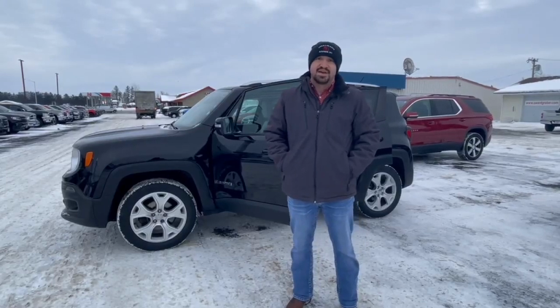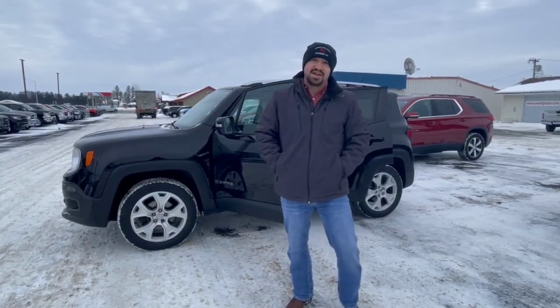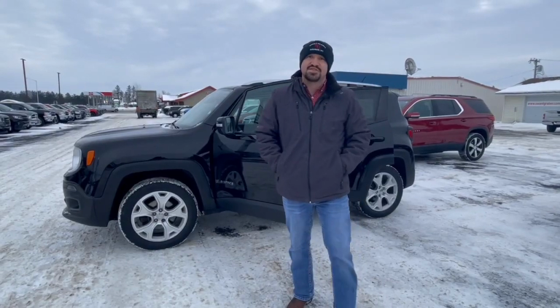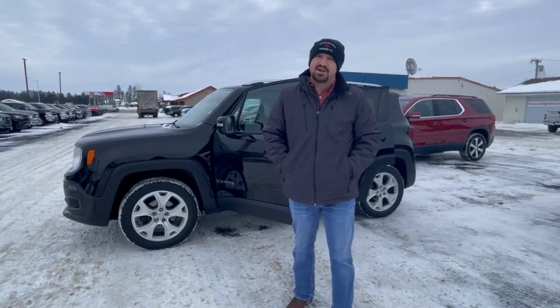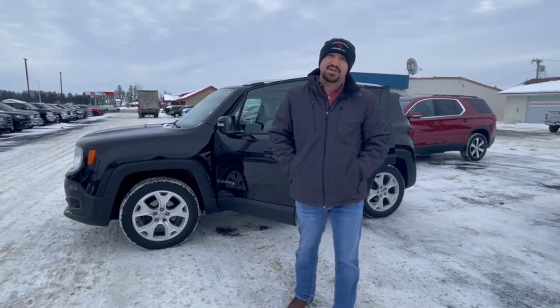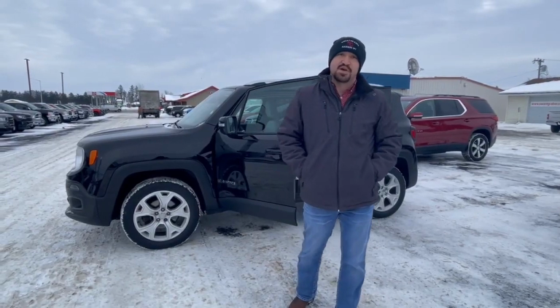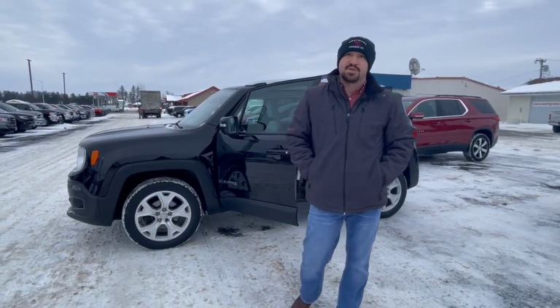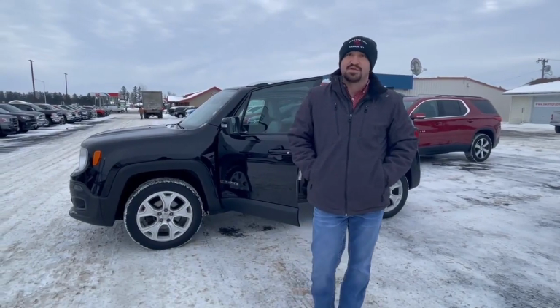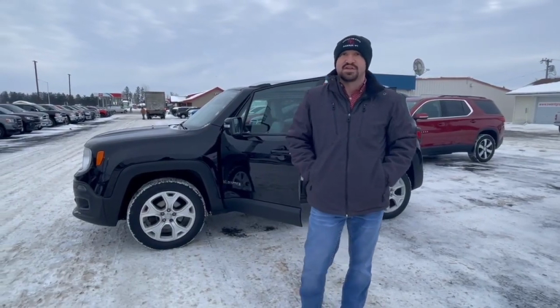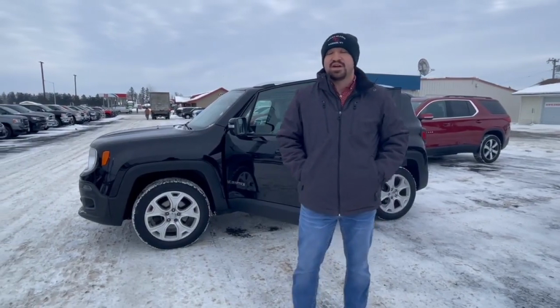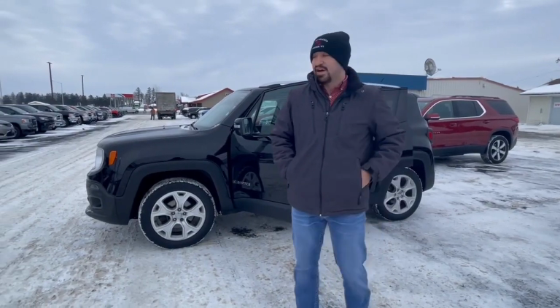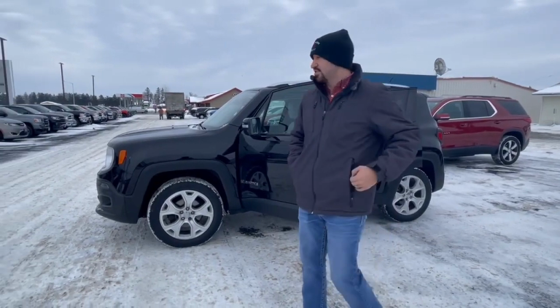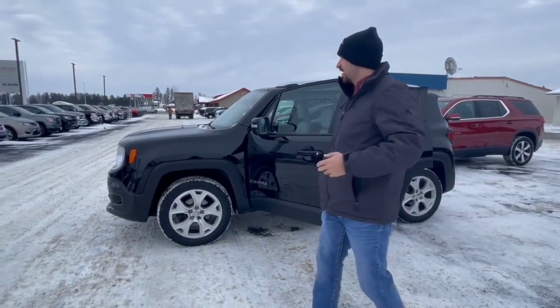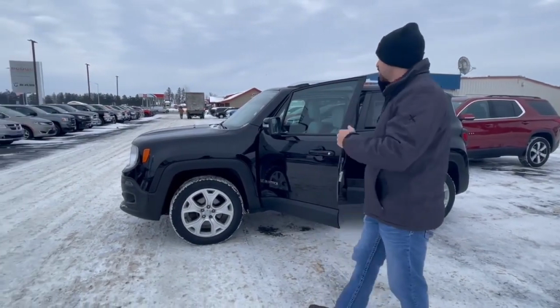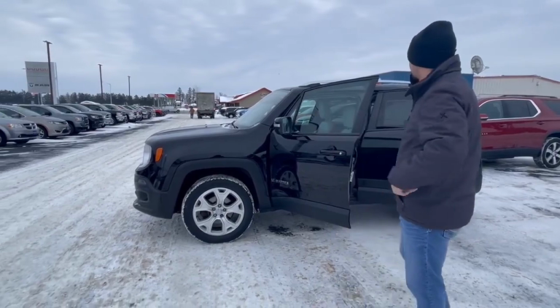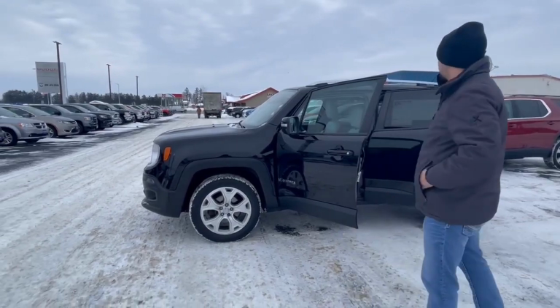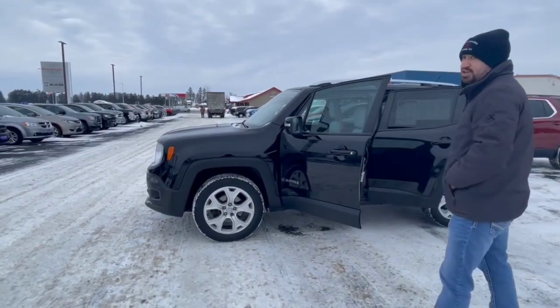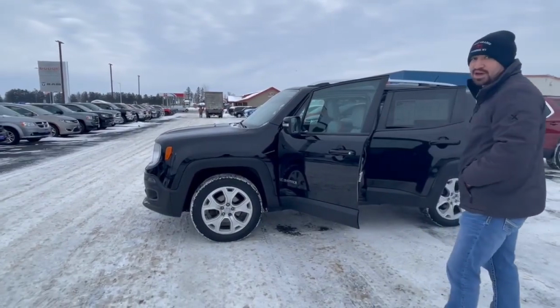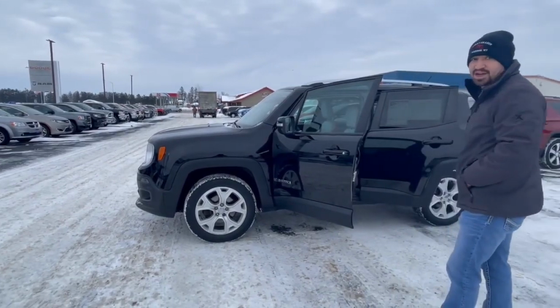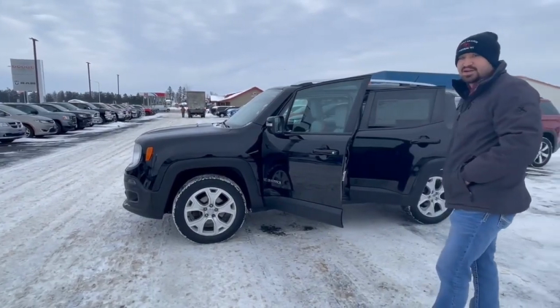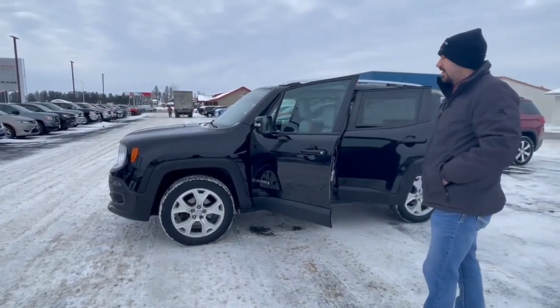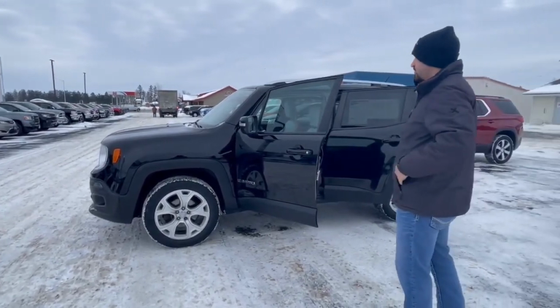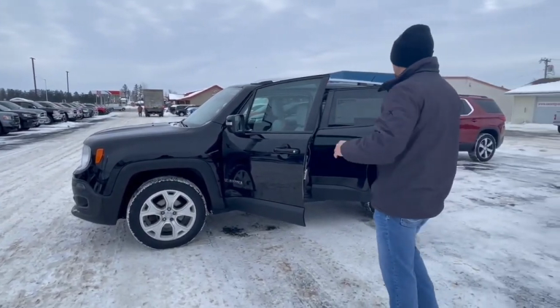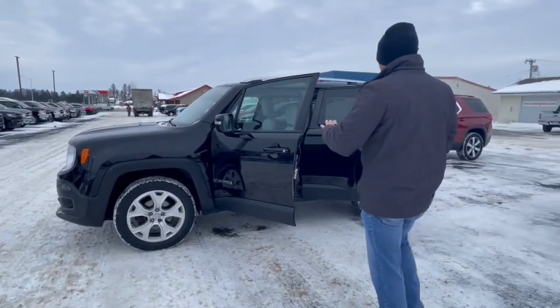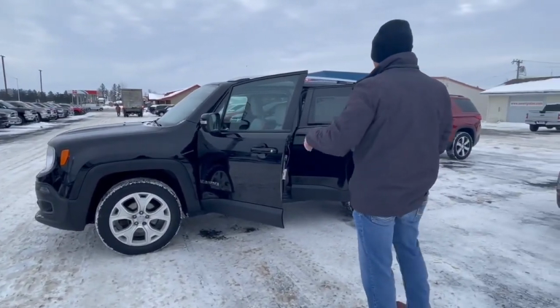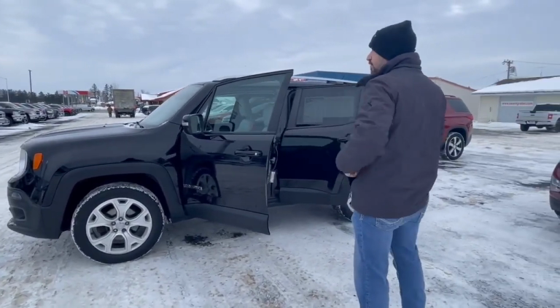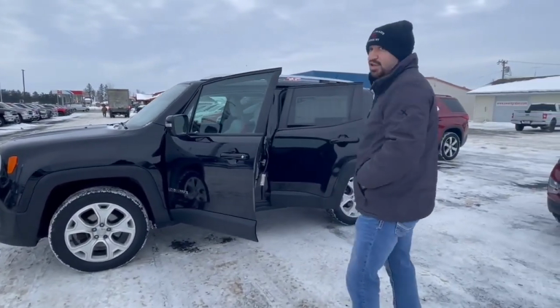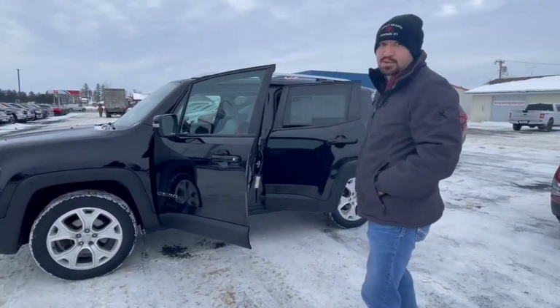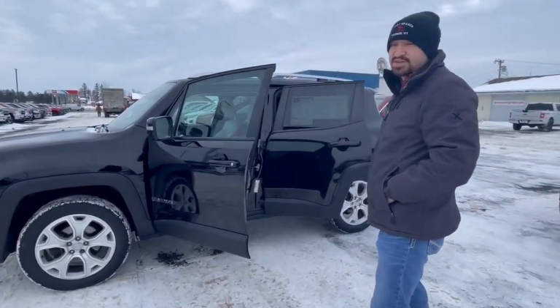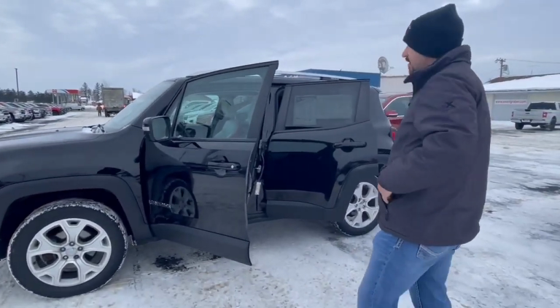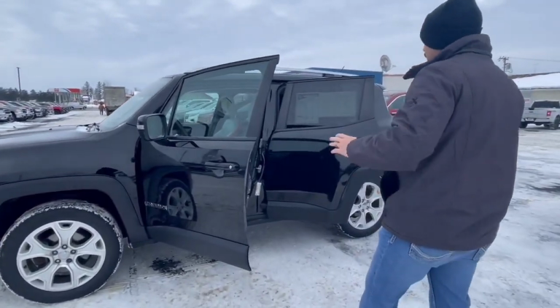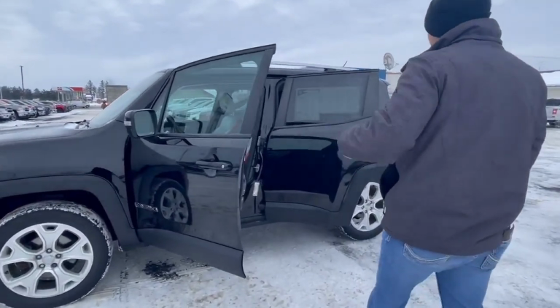Hi, this is John over here at Swampgraver Motors. As you can see, we got this 2015 Jeep Renegade. Super clean vehicle for a really low price, low miles.